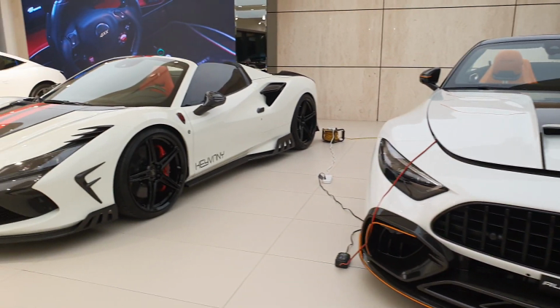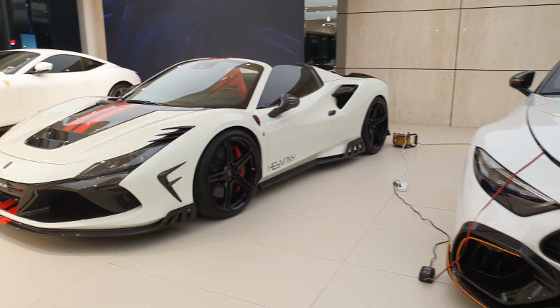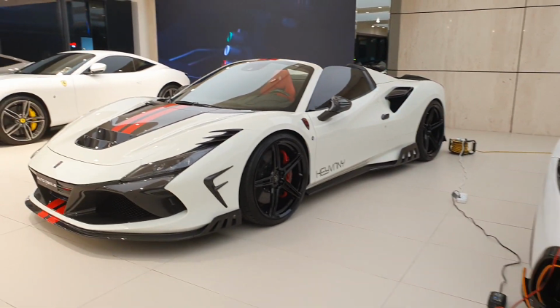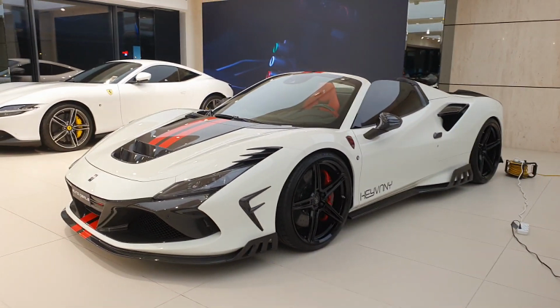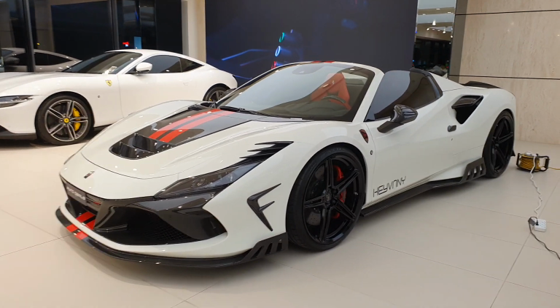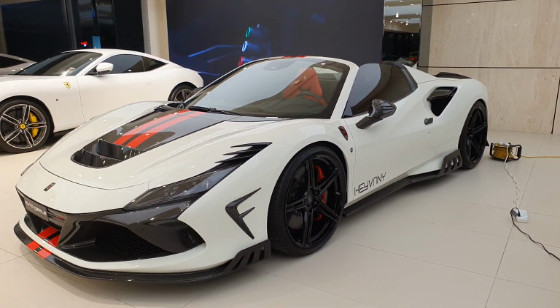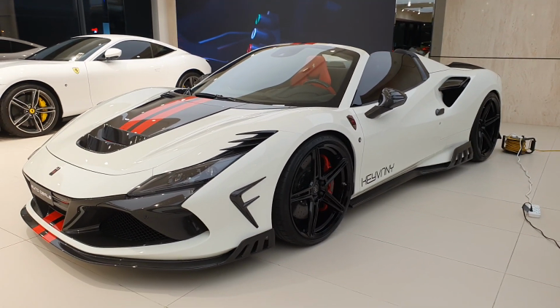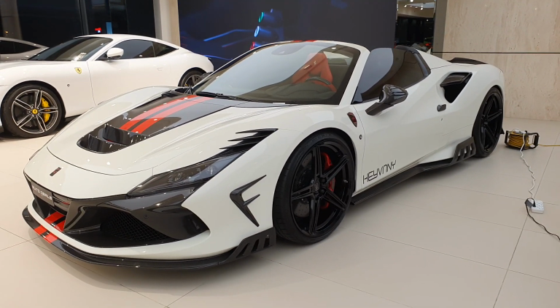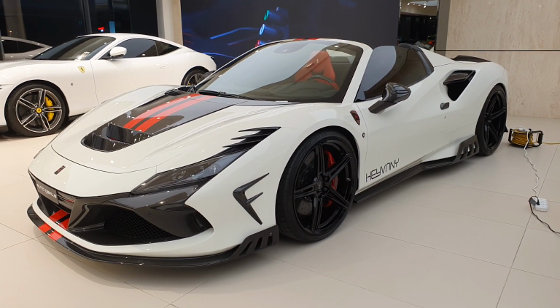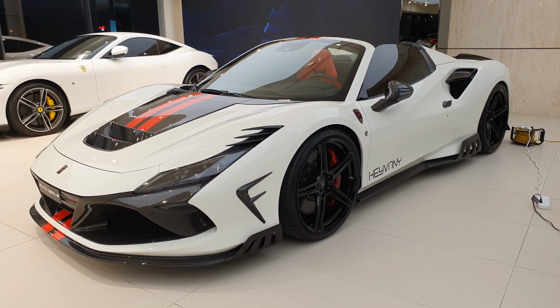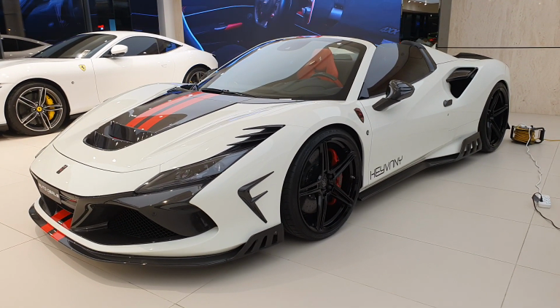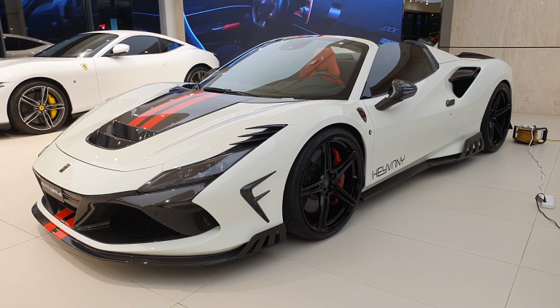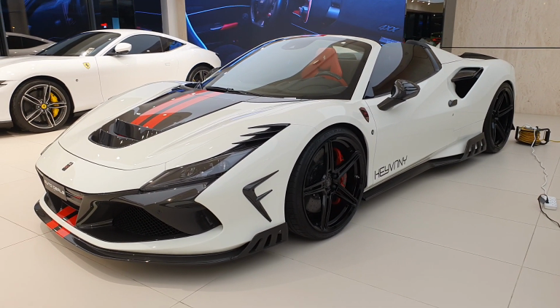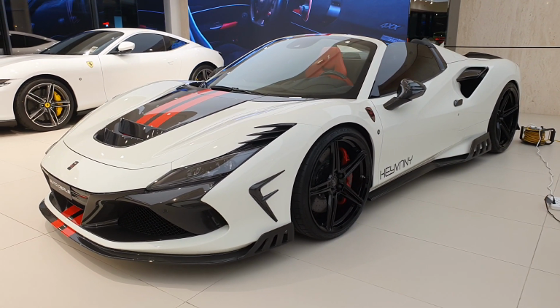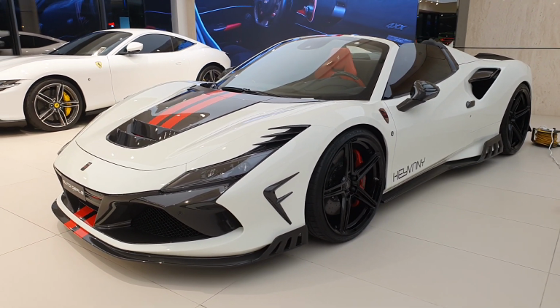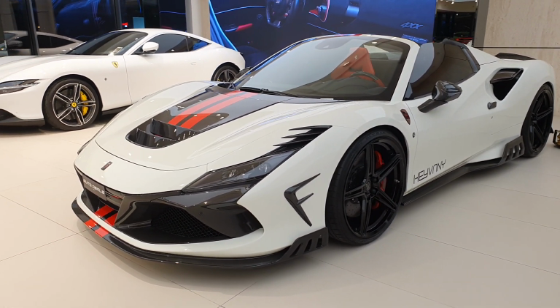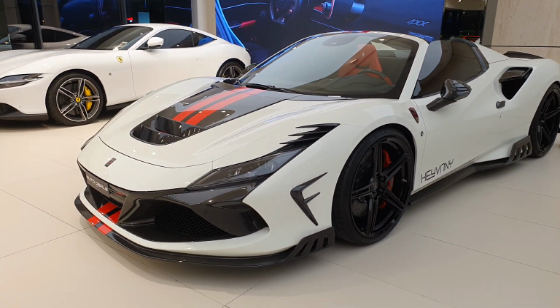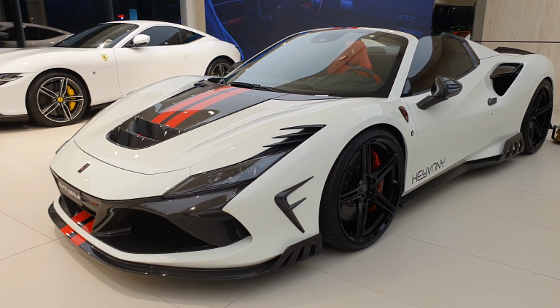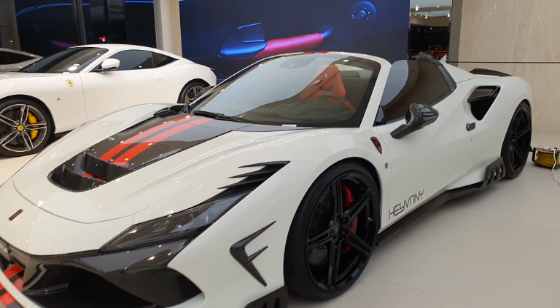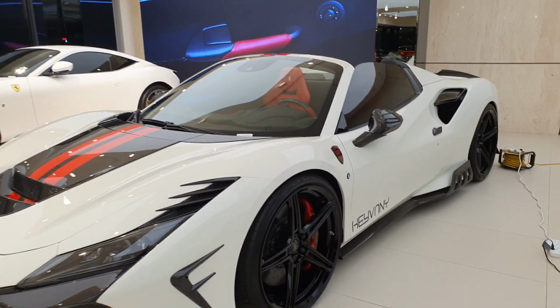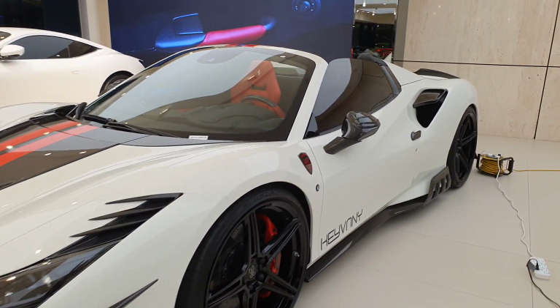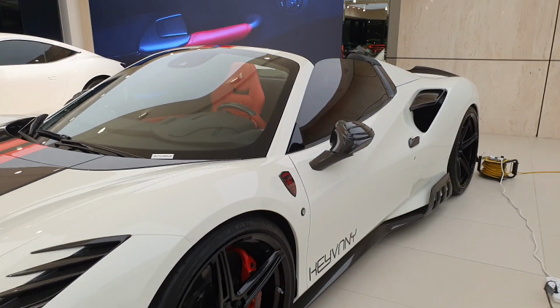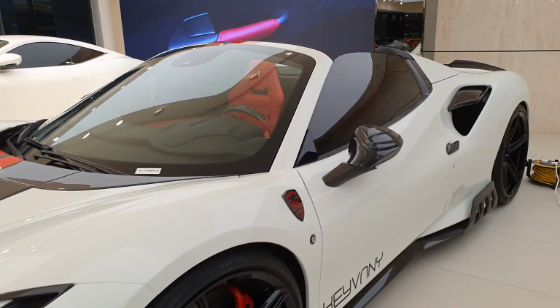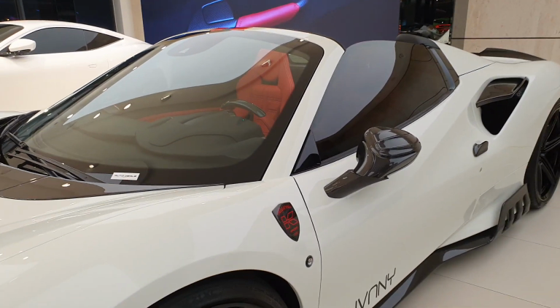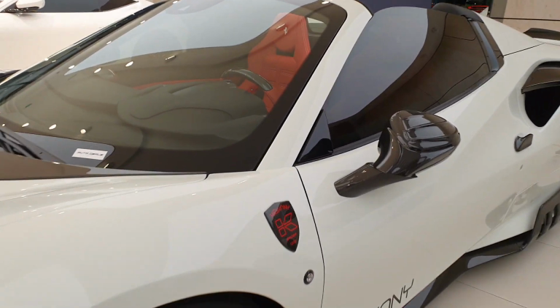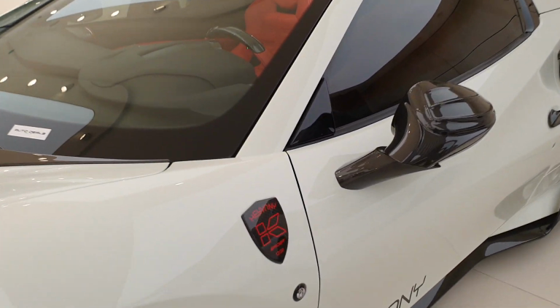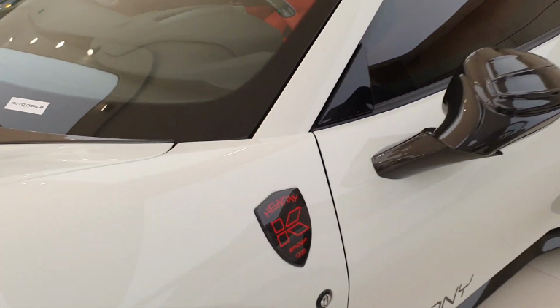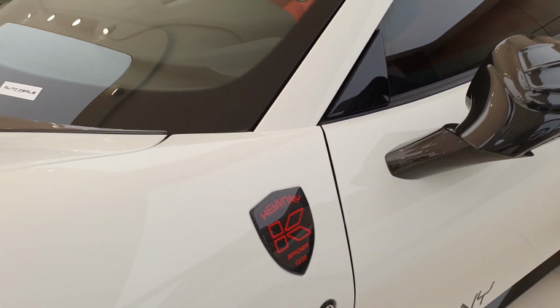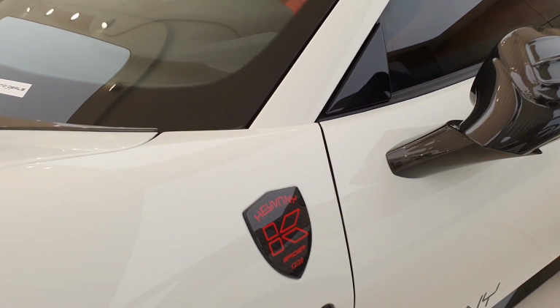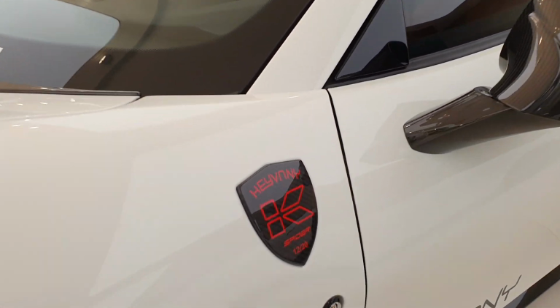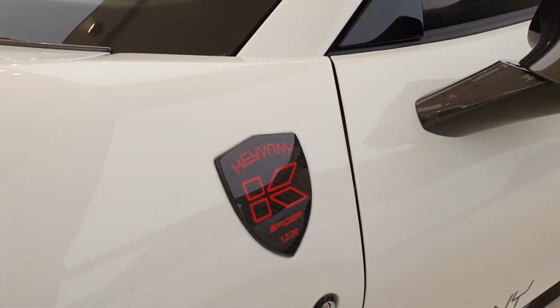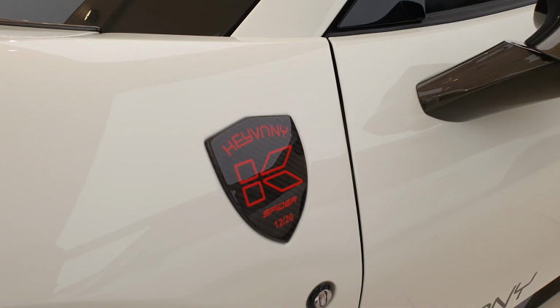That hood actually reminds me of the one on the Dodge Viper. Now looking at this particular Ferrari, this body kit is actually much more extreme.